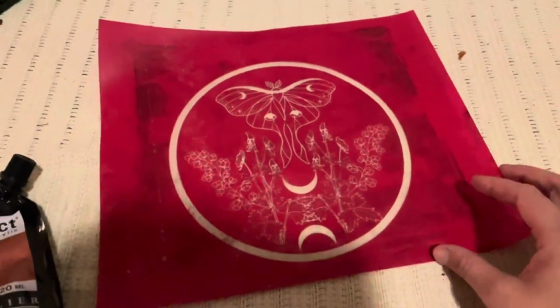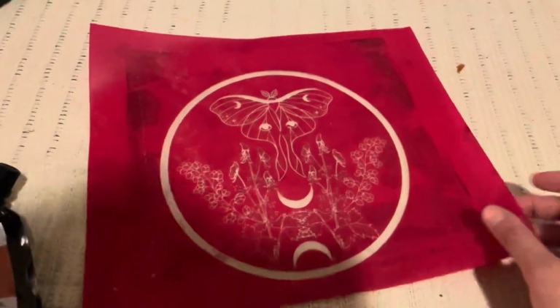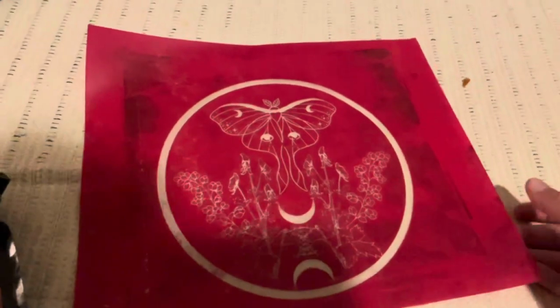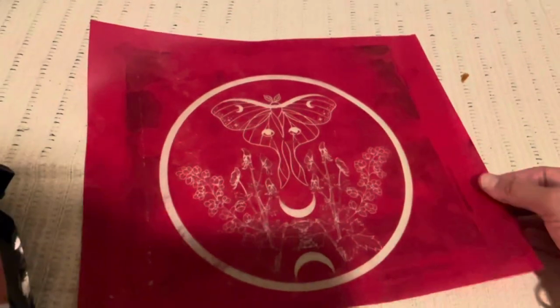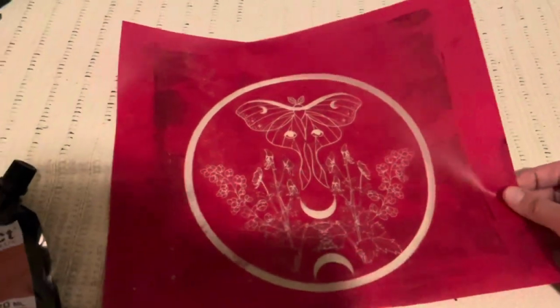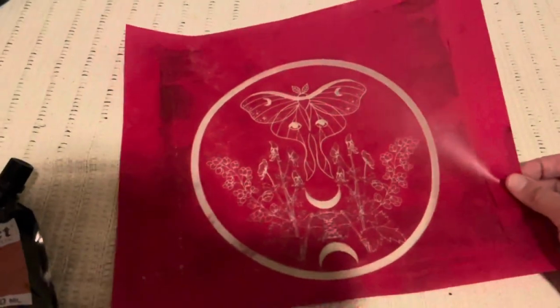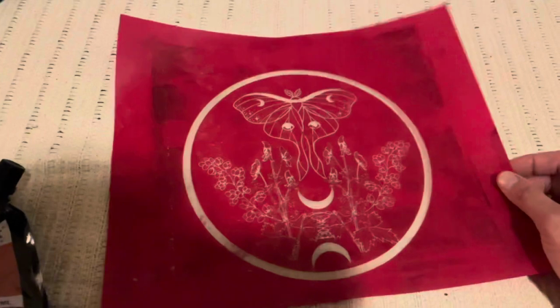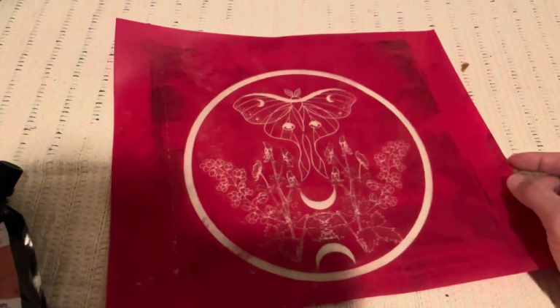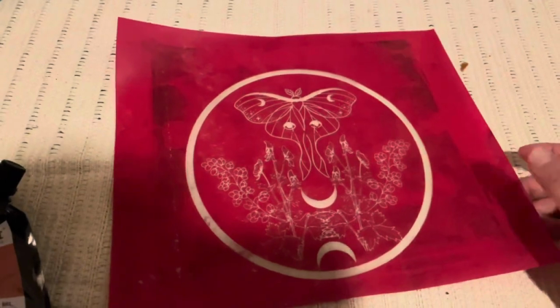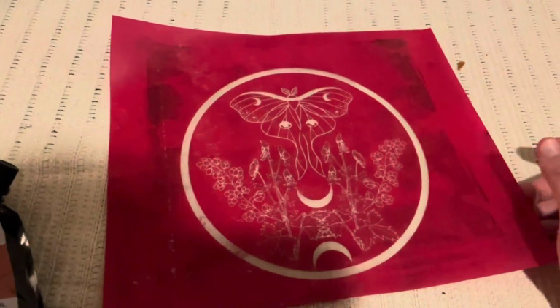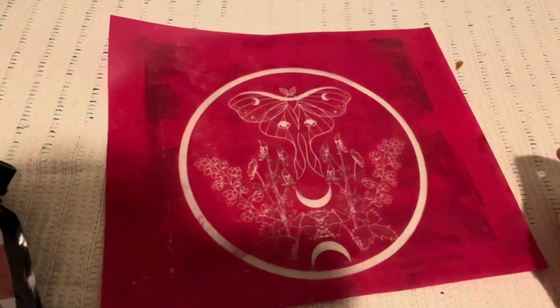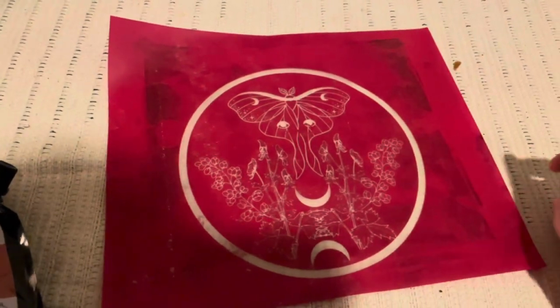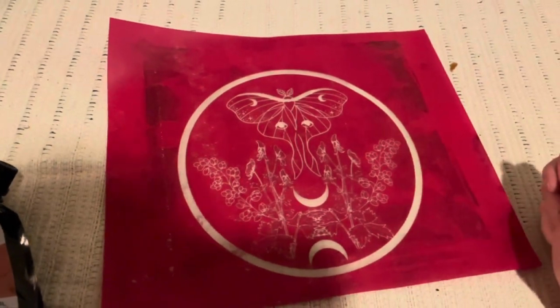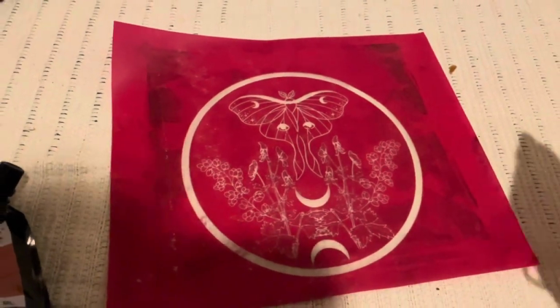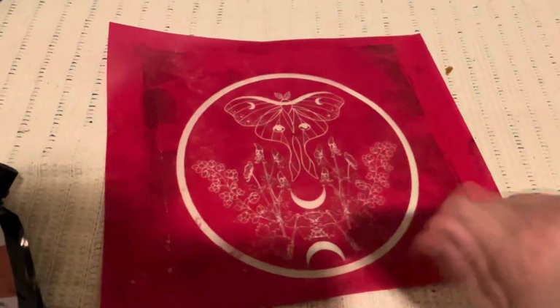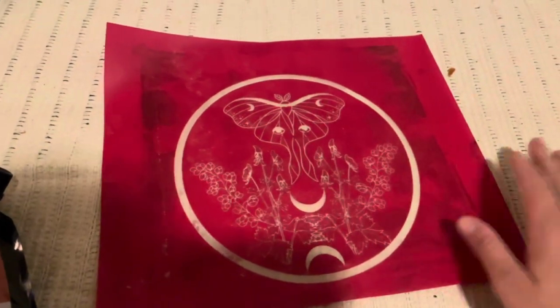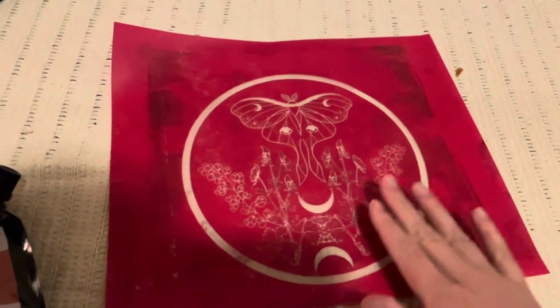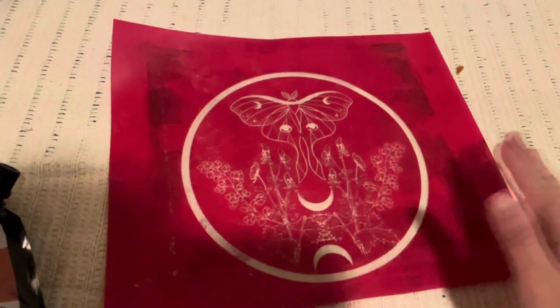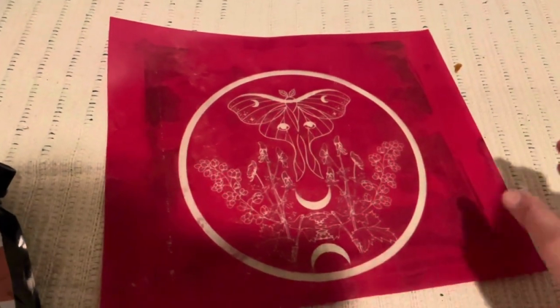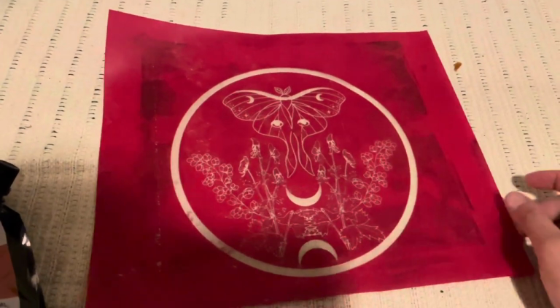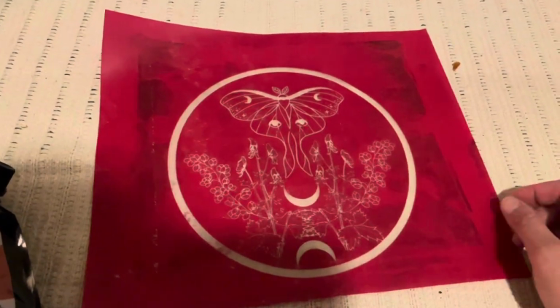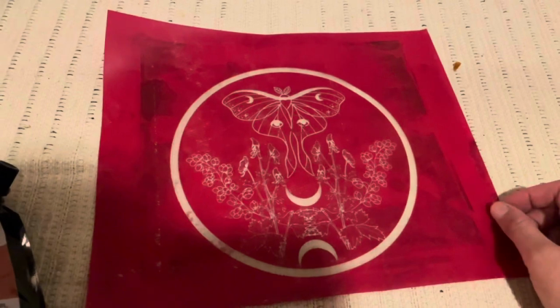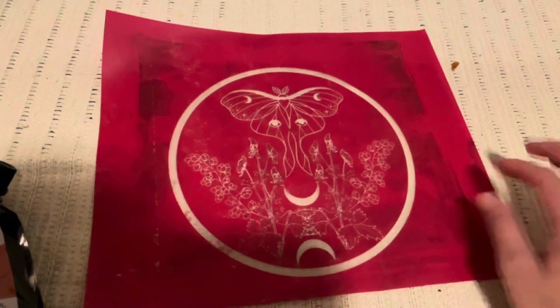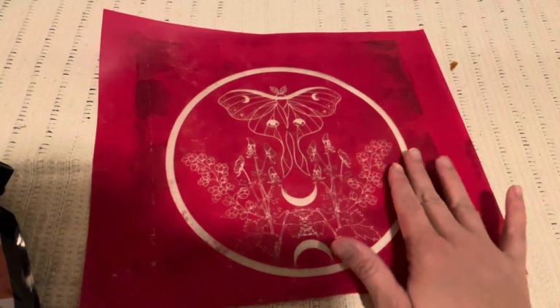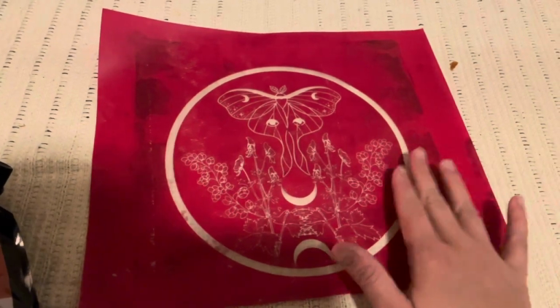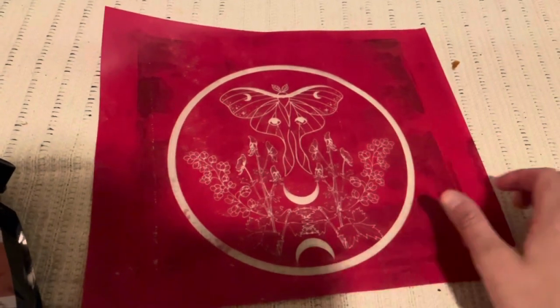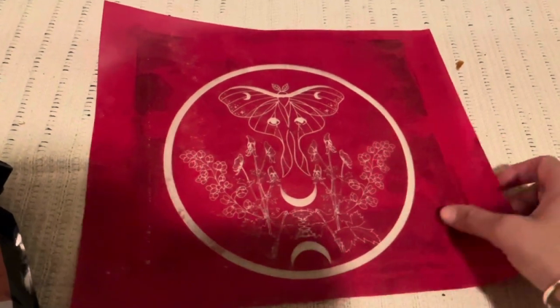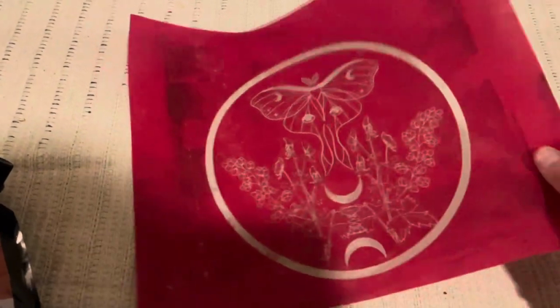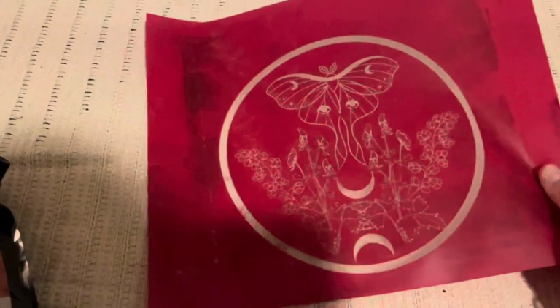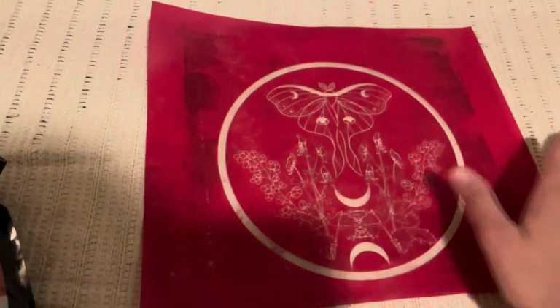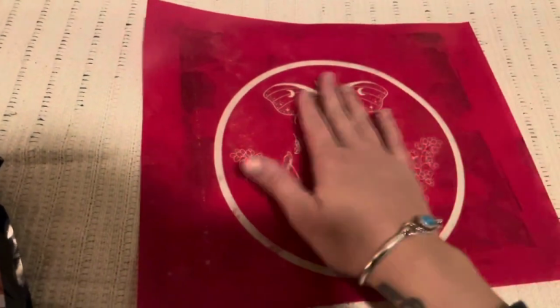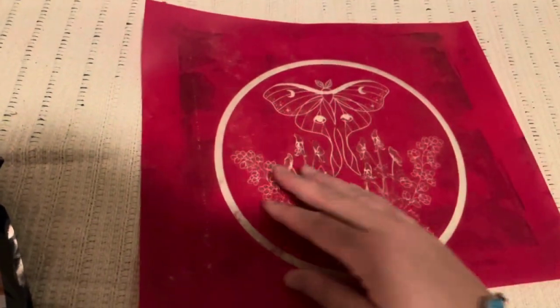That was pretty good. And then you saw me exposing it. All you do is rinse it clear and then post-expose it for another minute just to harden it a little bit, let it dry, and here it is.